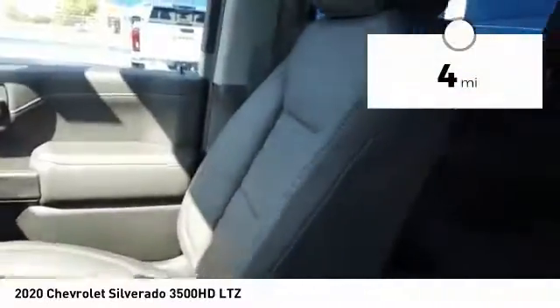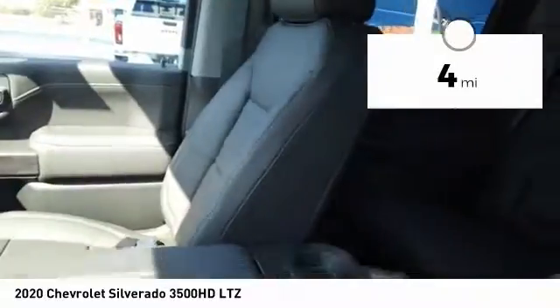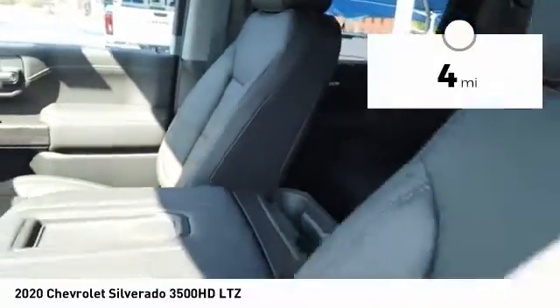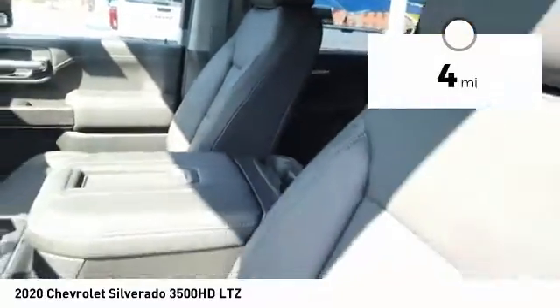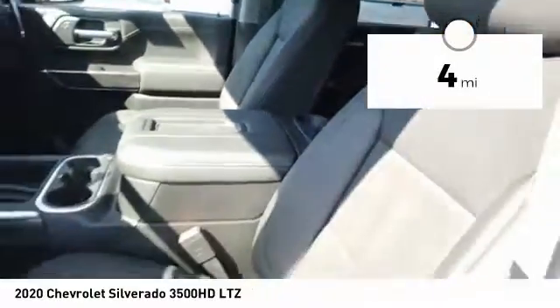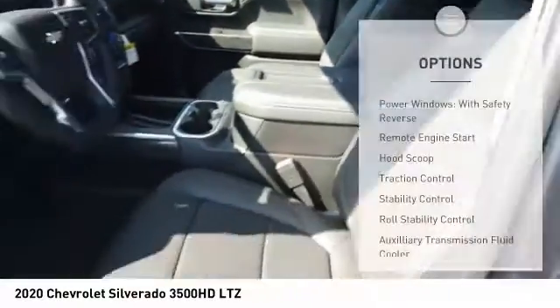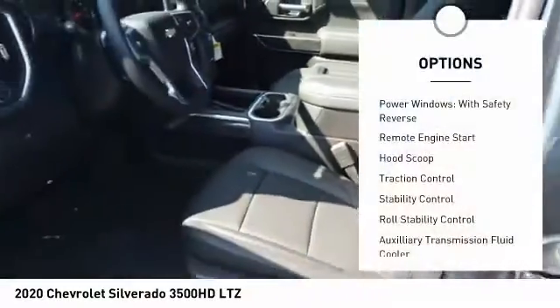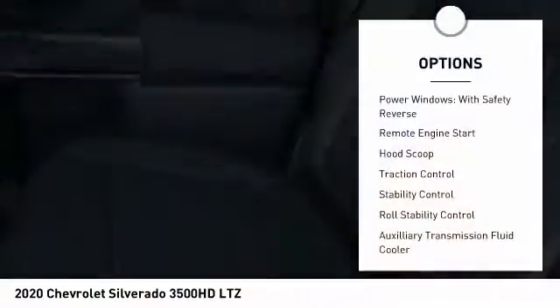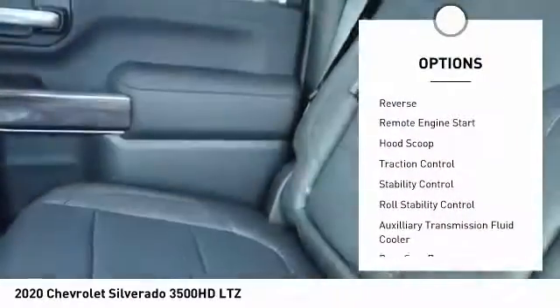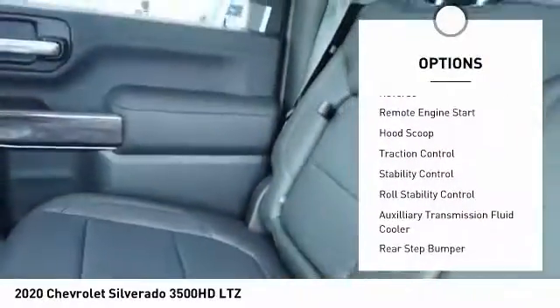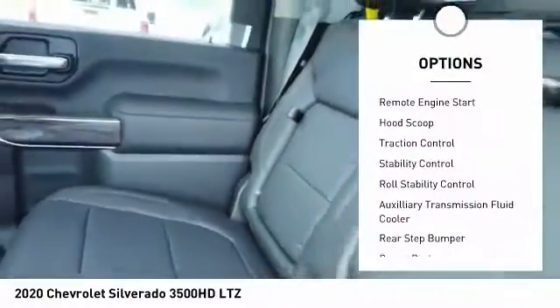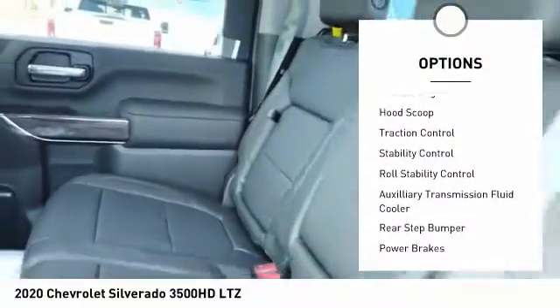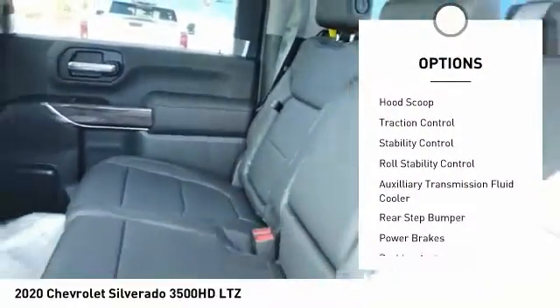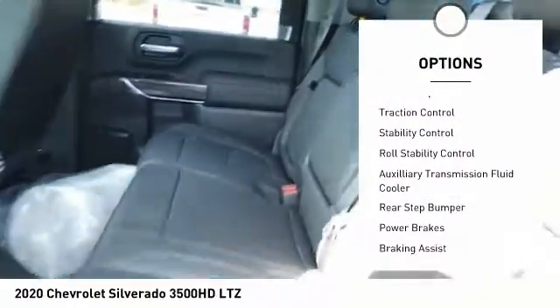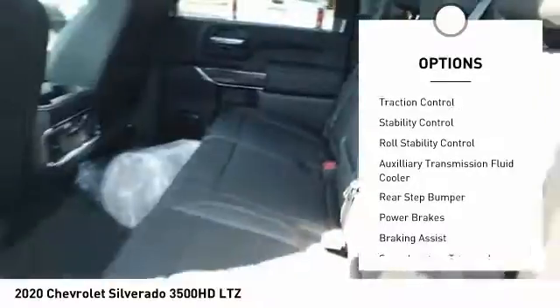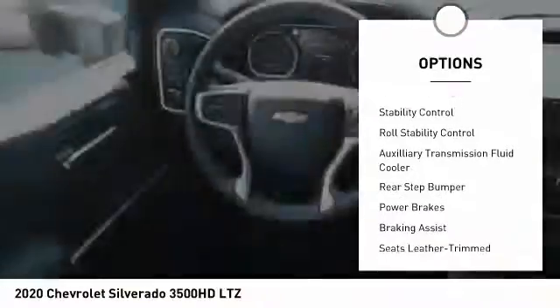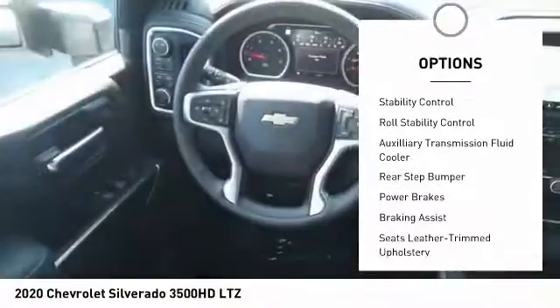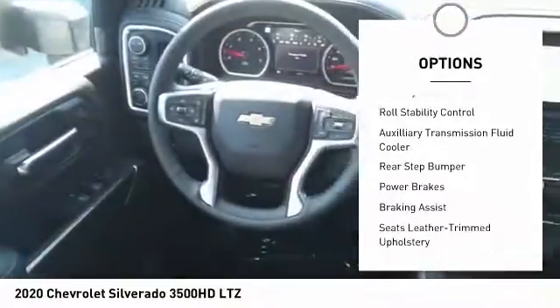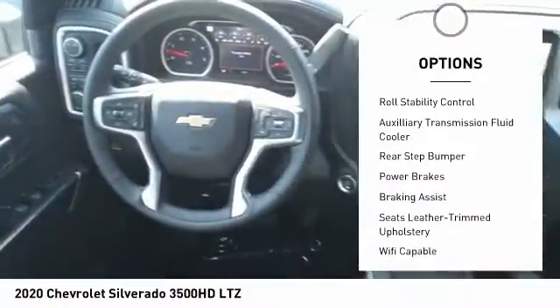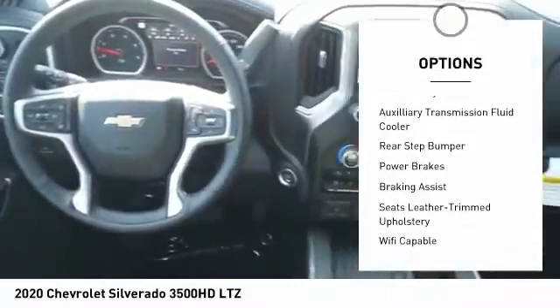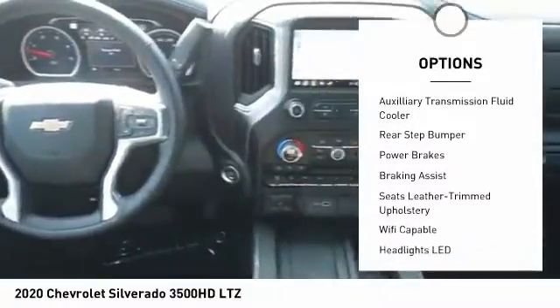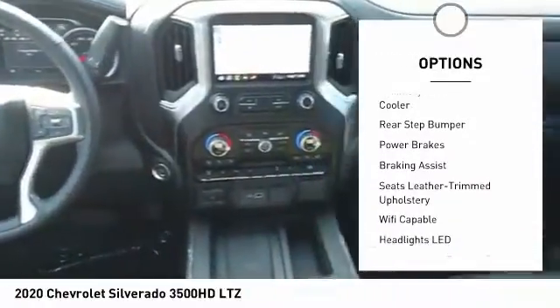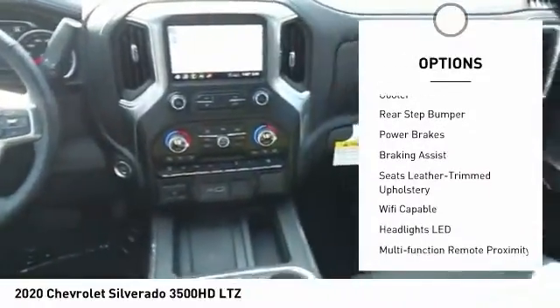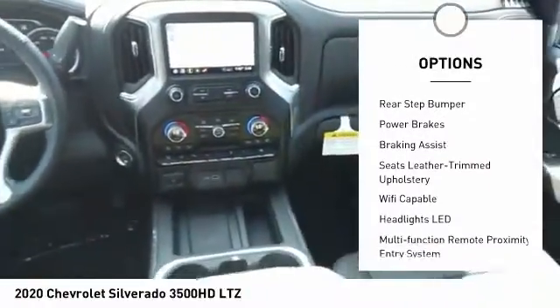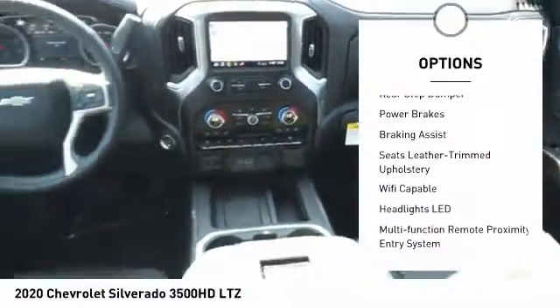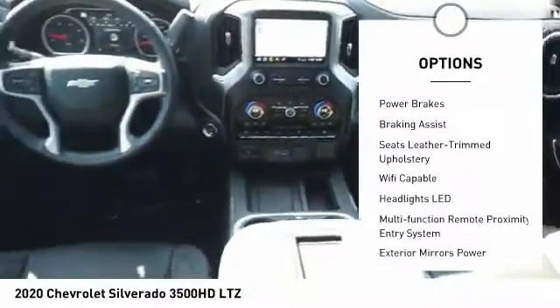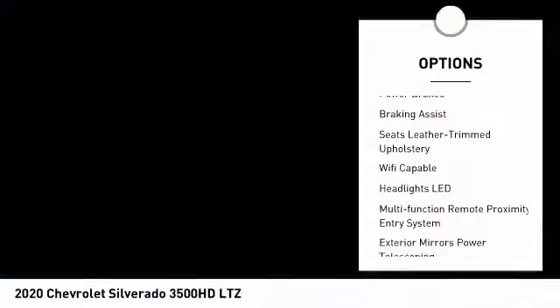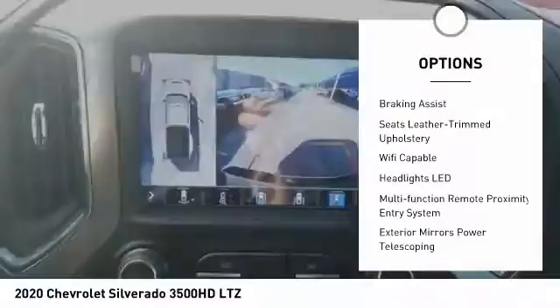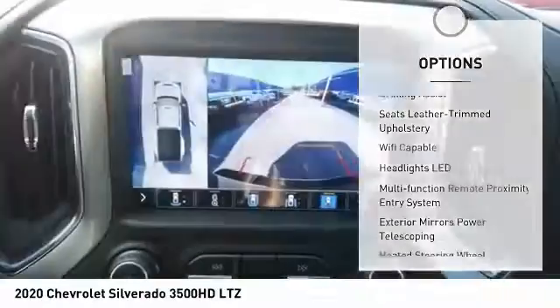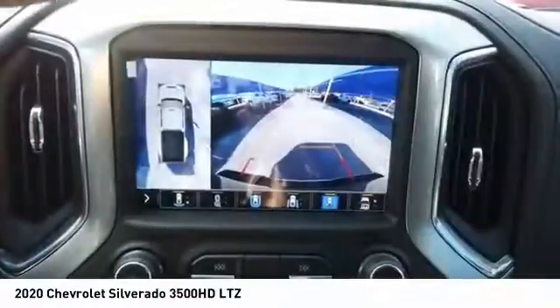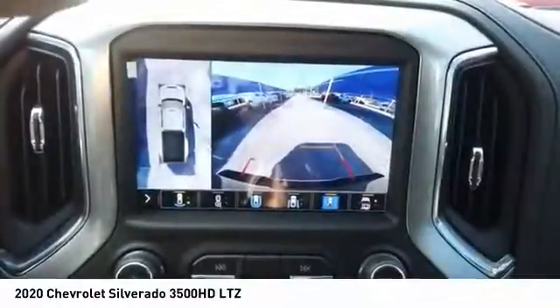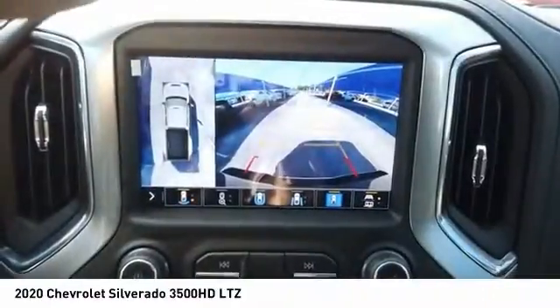Here are some of this vehicle's great options: power windows with safety reverse, remote engine start, hood scoop, traction control, stability control, roll stability control, and auxiliary transmission fluid cooler.